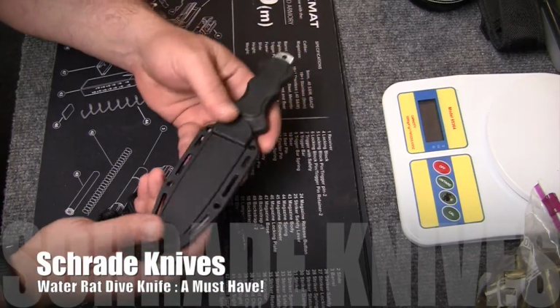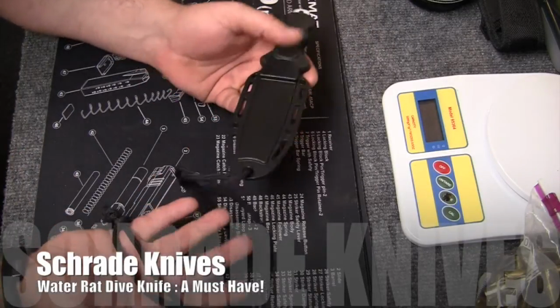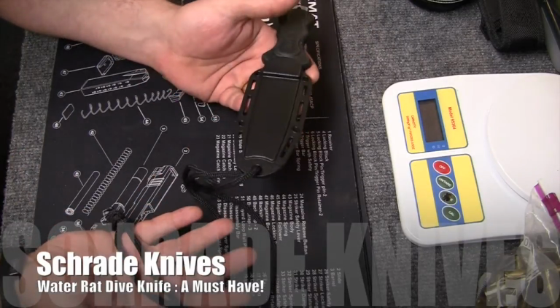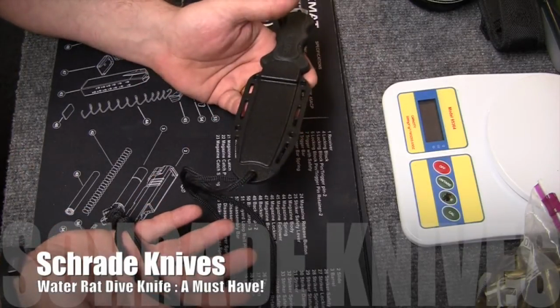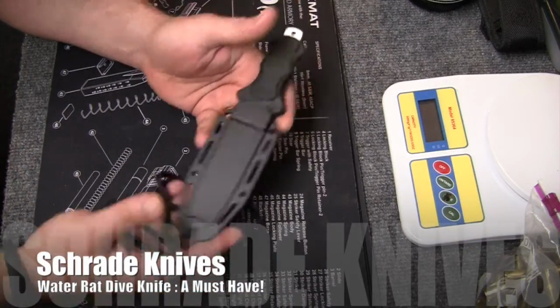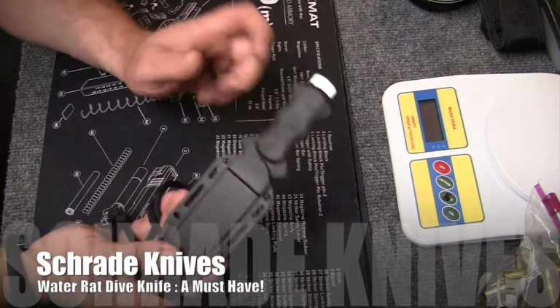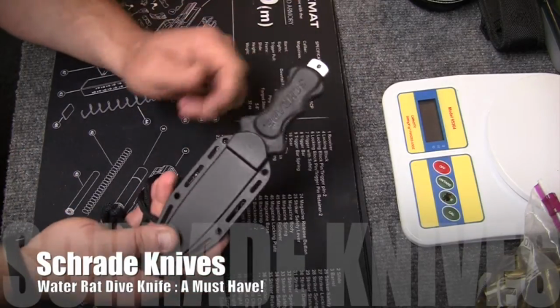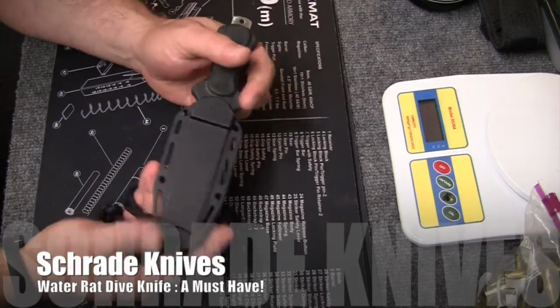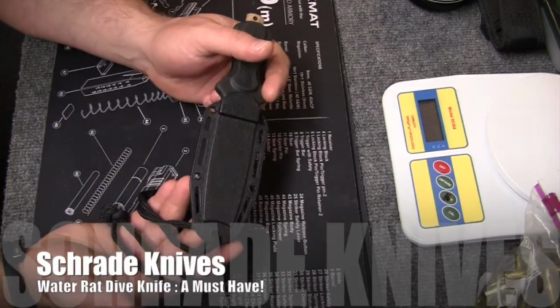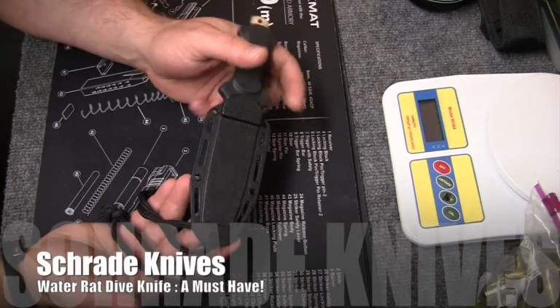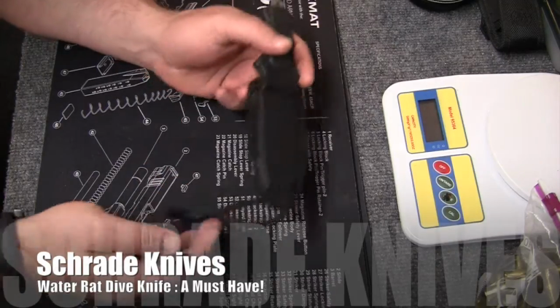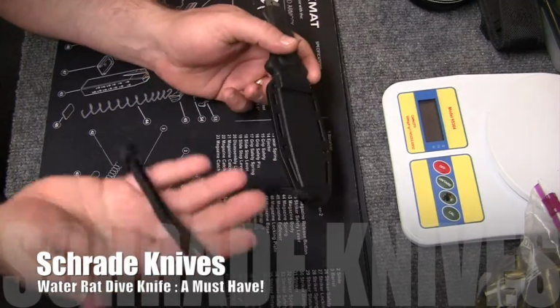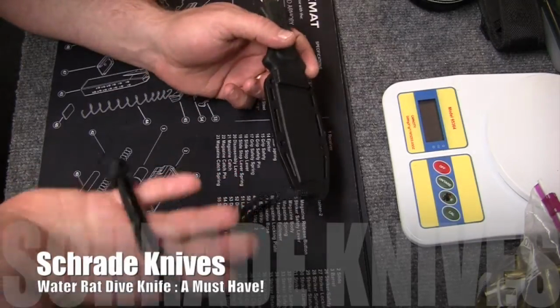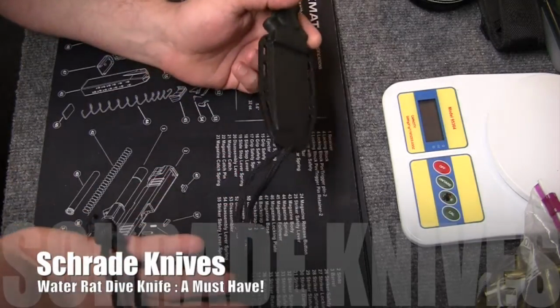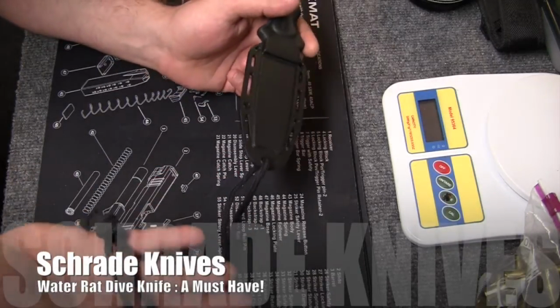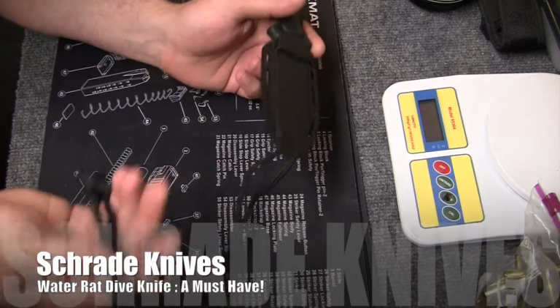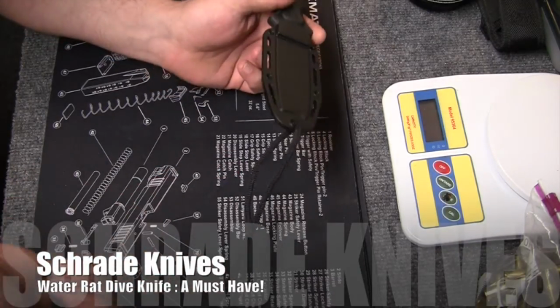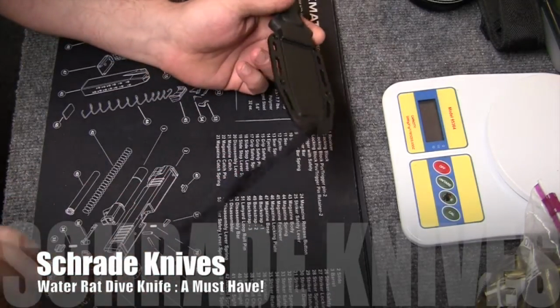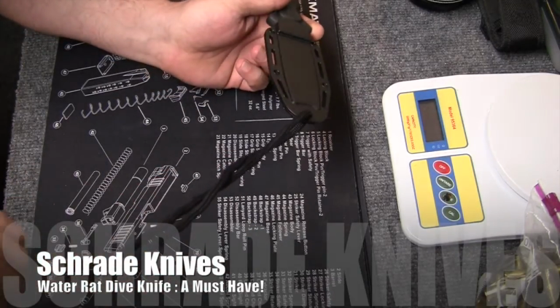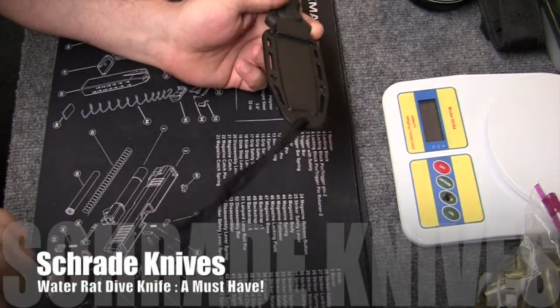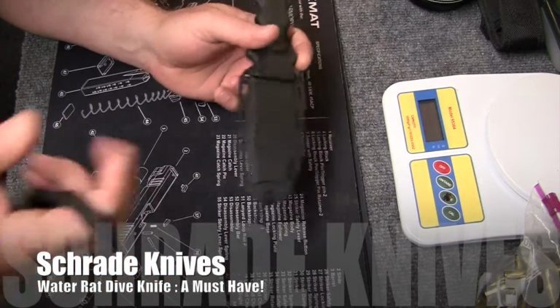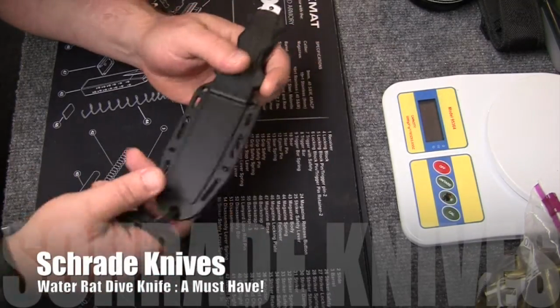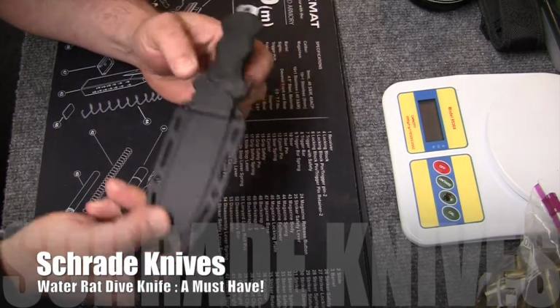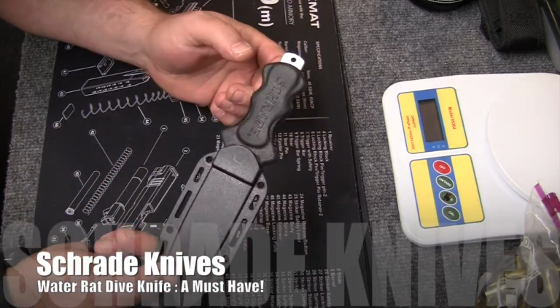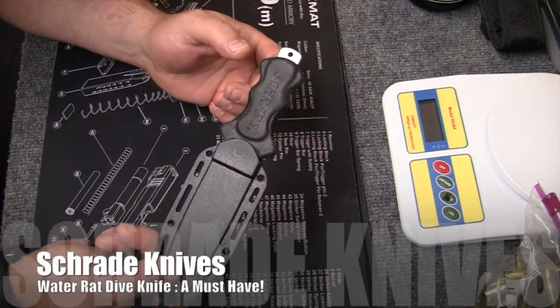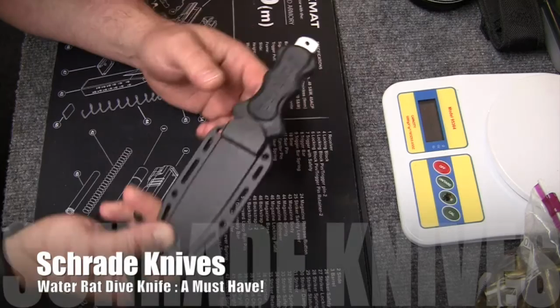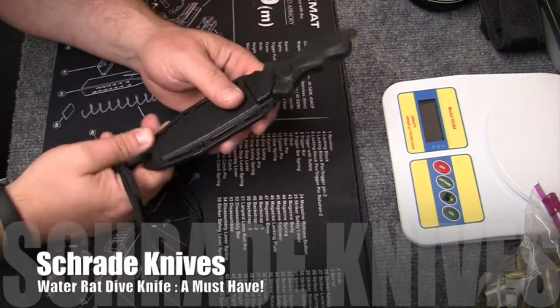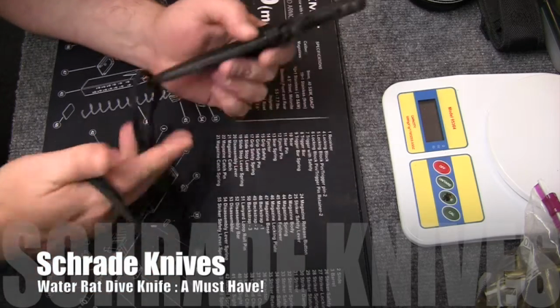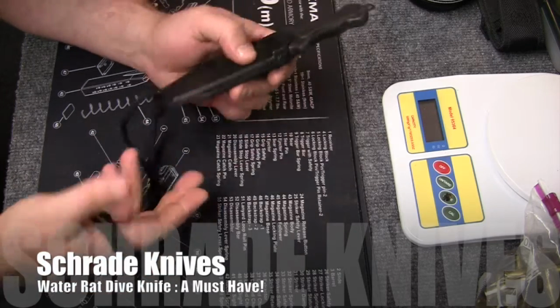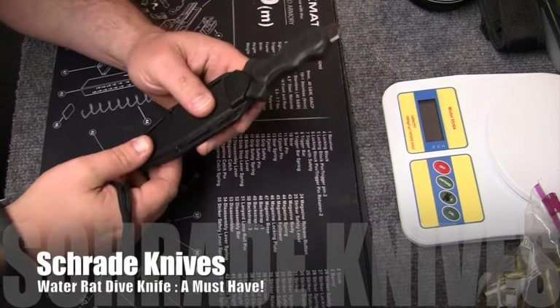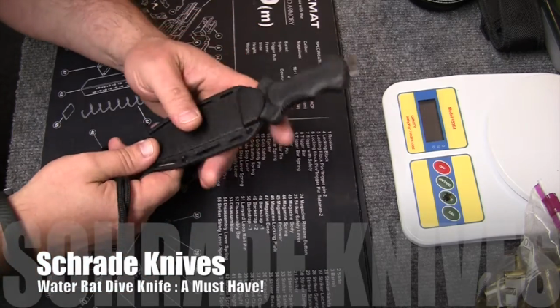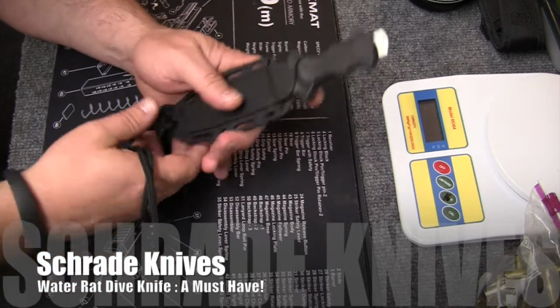As you can see, it comes with a nice sheath and some neck rope, so you can obviously wear this around your neck — and that's actually what I do.